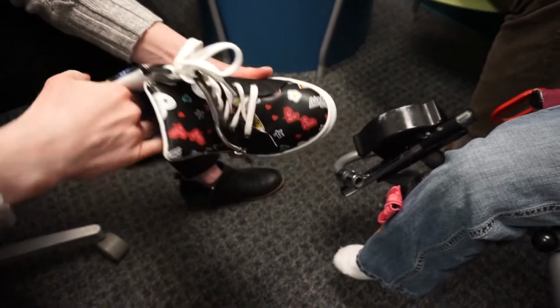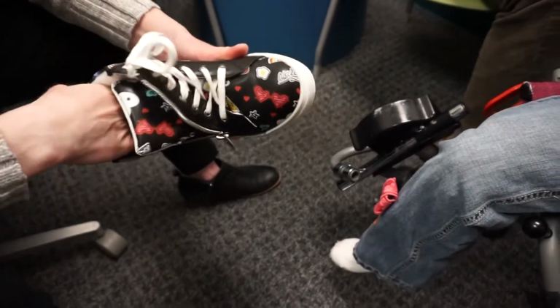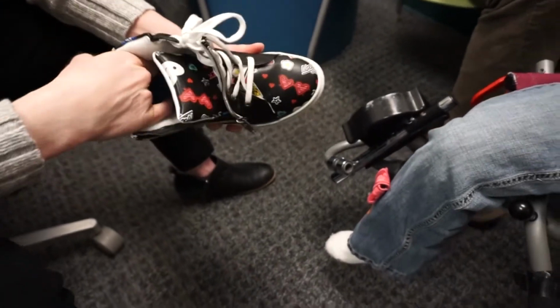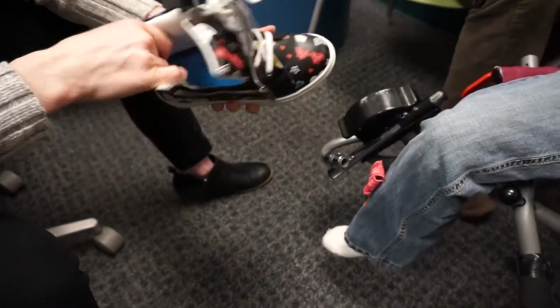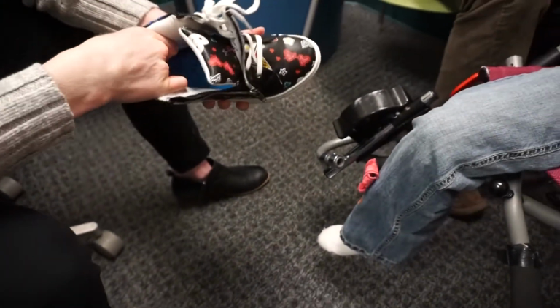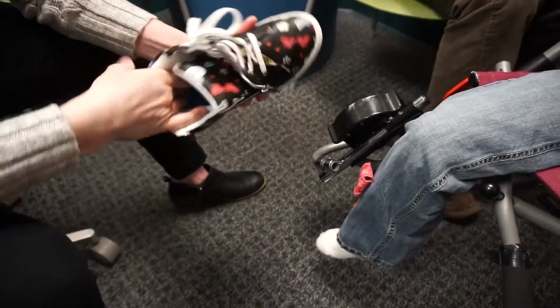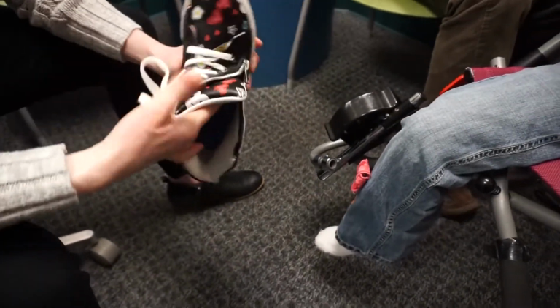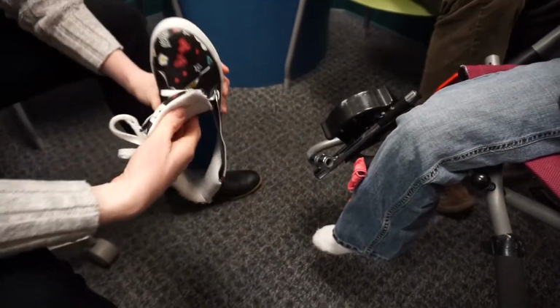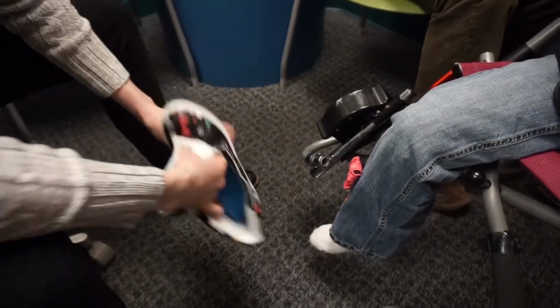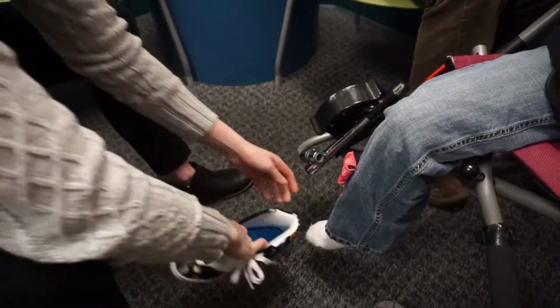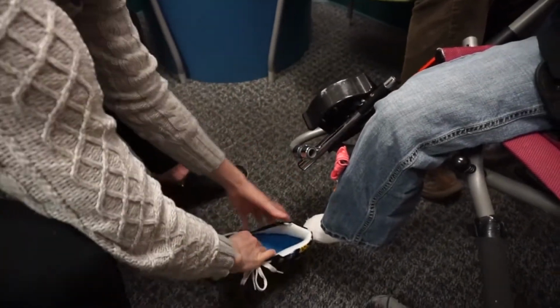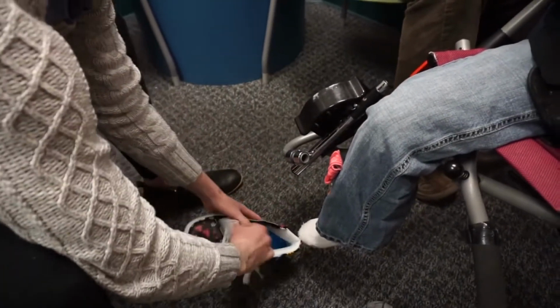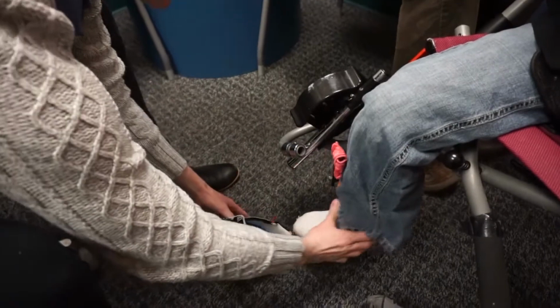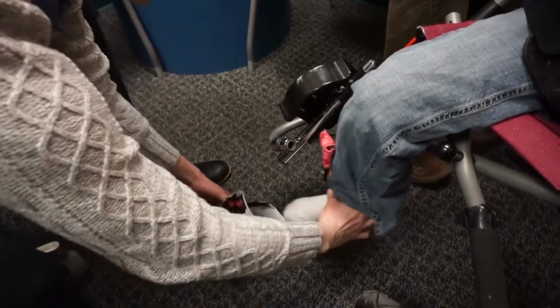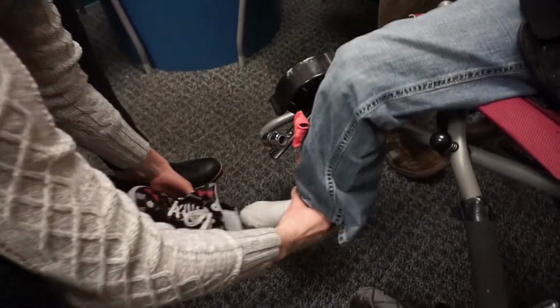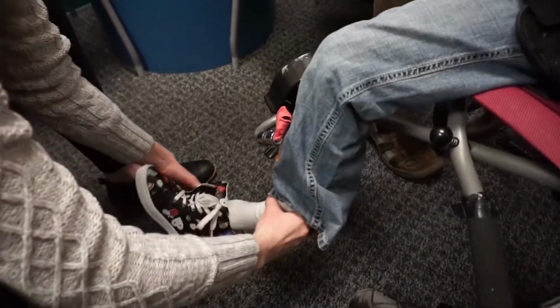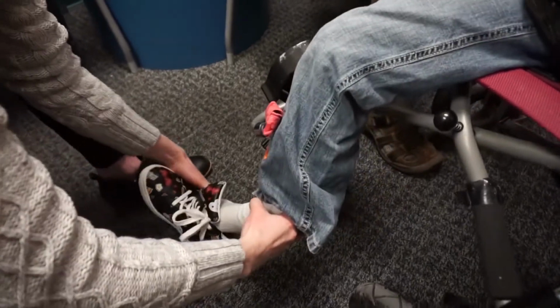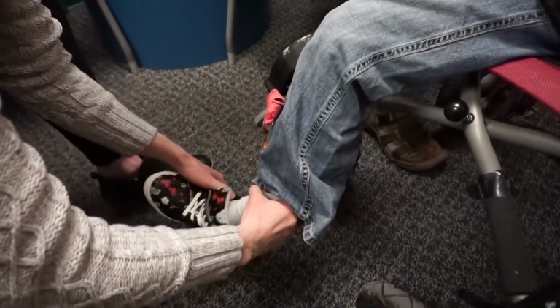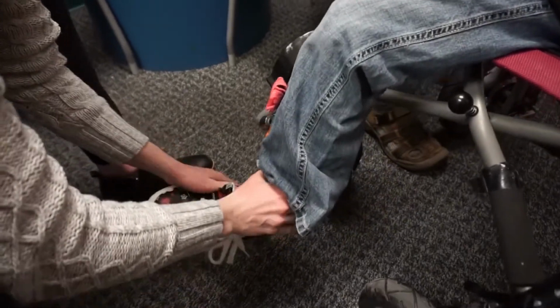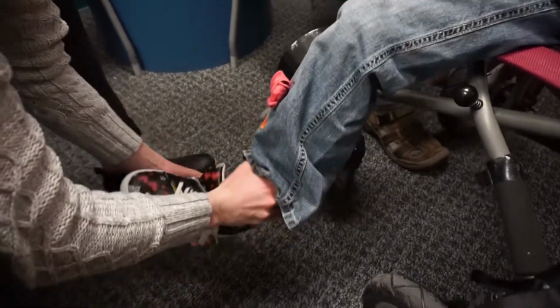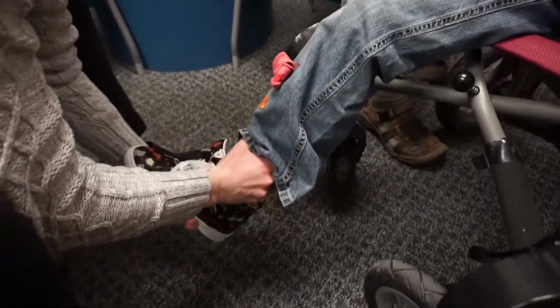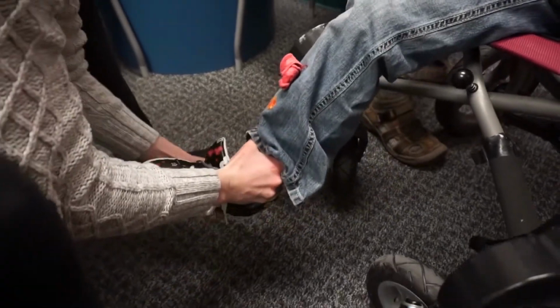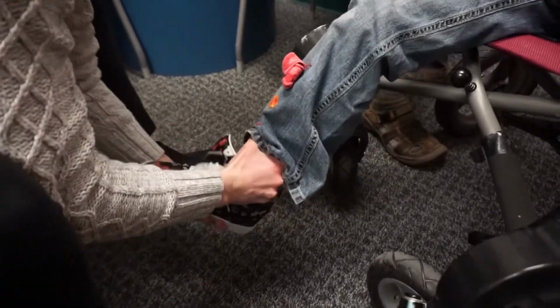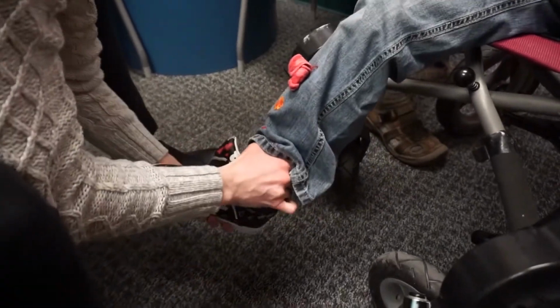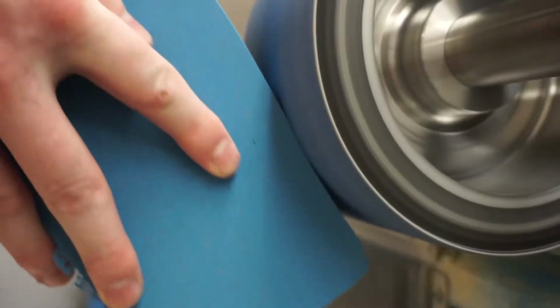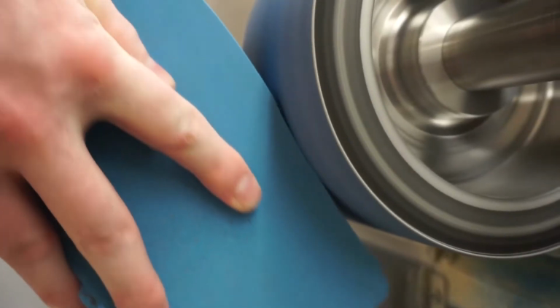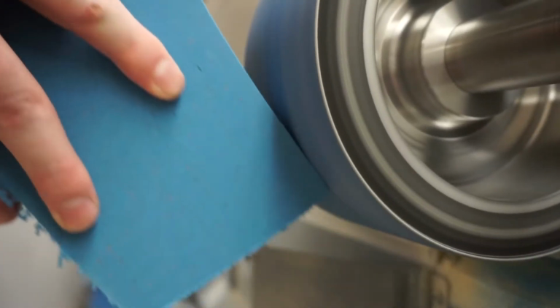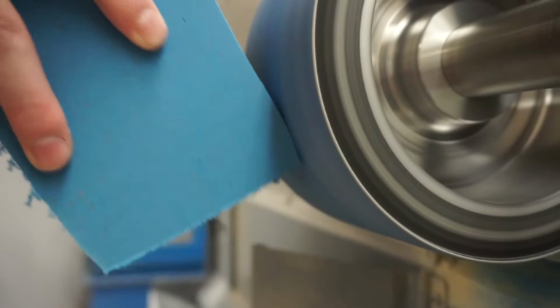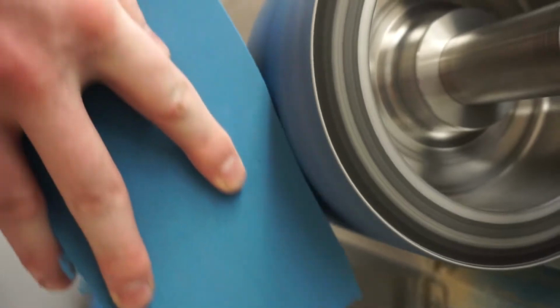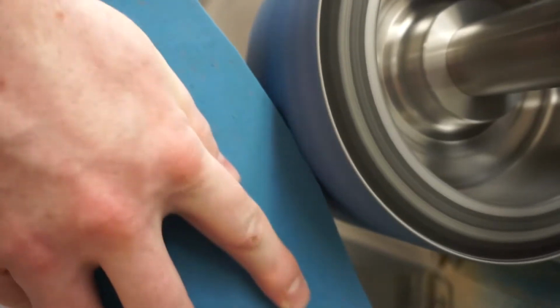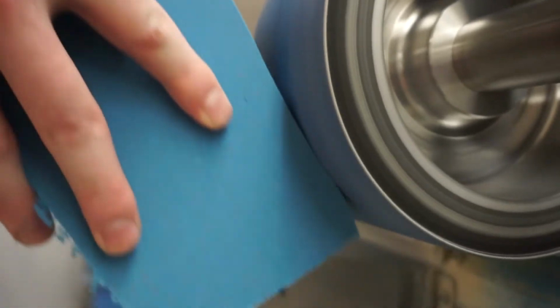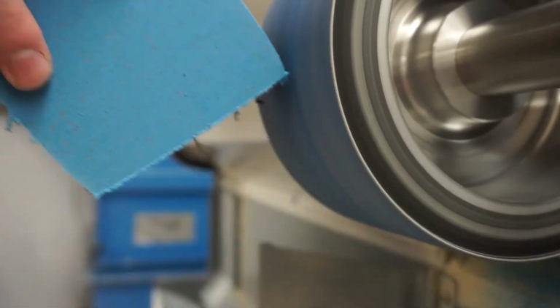They are used to treat a variety of pathologies, including pes planus, arch and heel pain, poor mechanics and other deformities of the feet, knee, hip and spine.